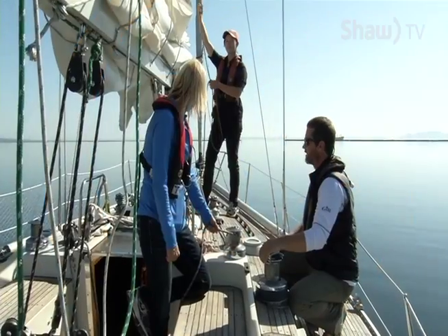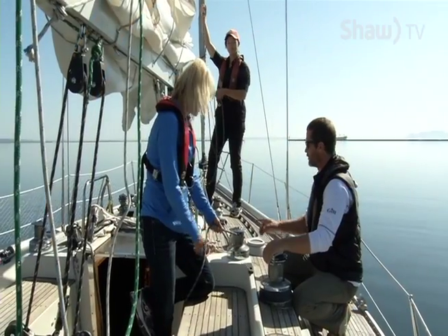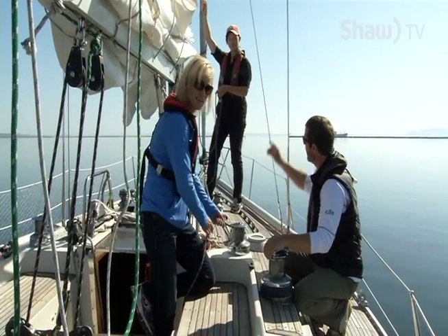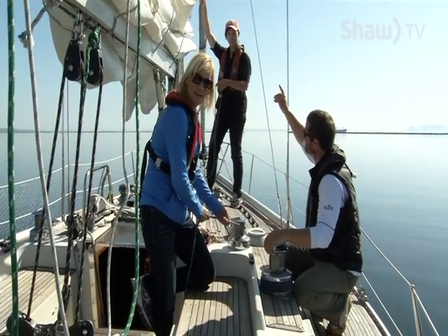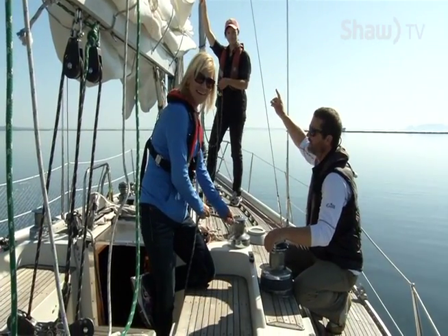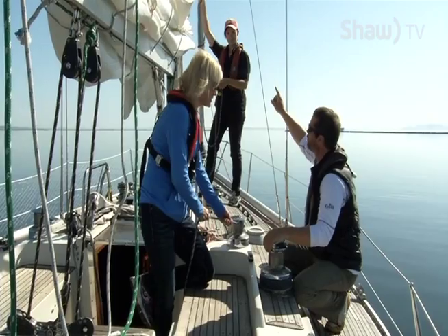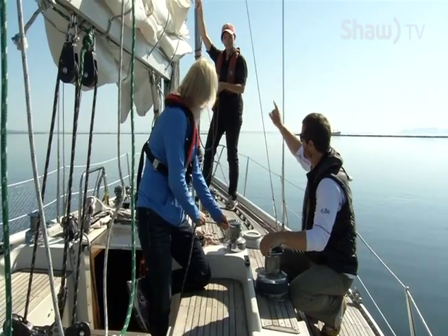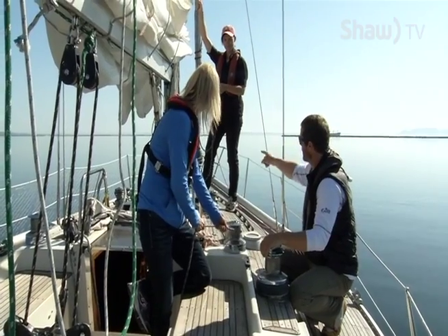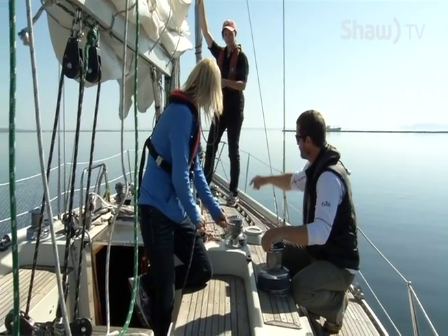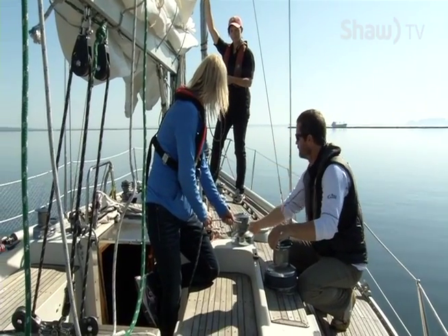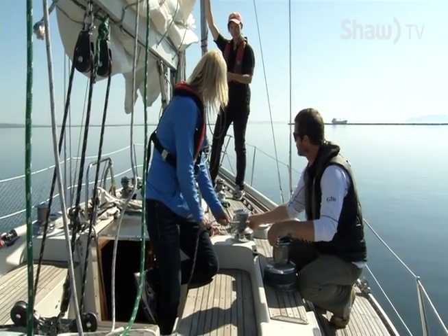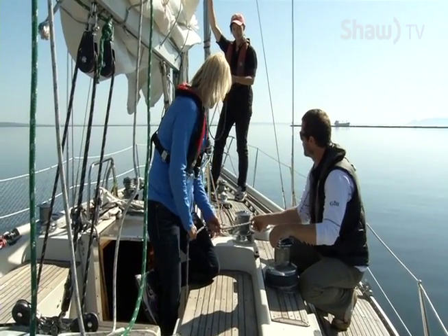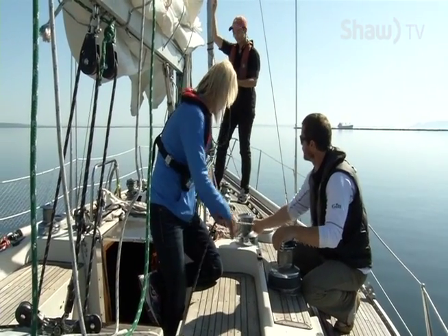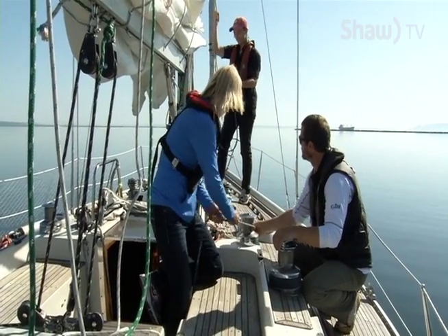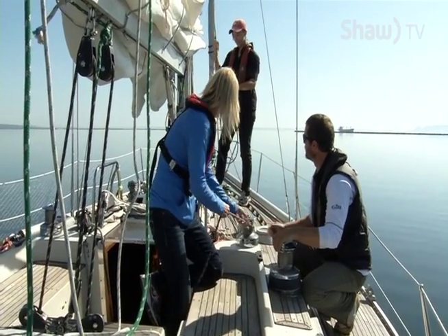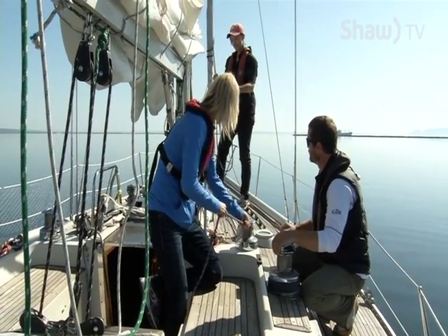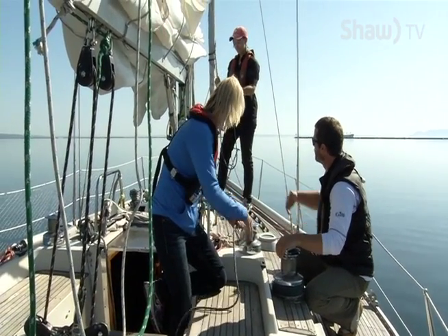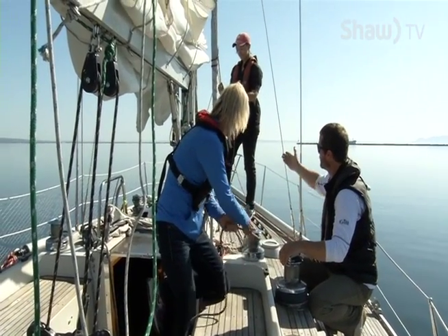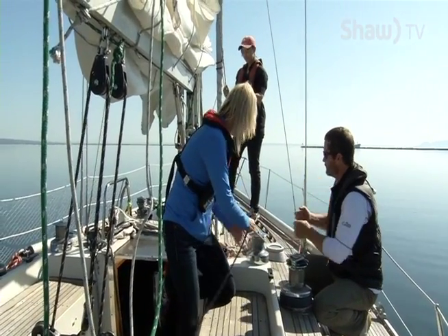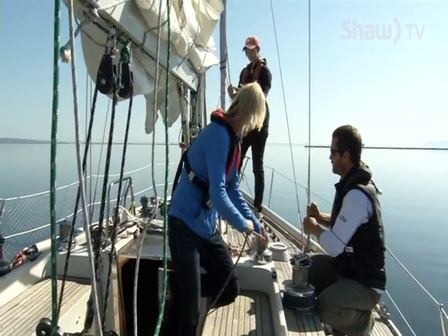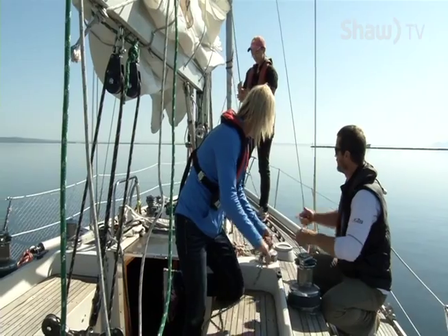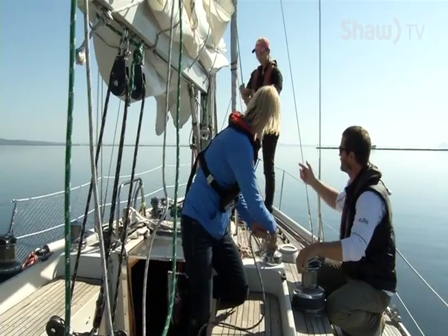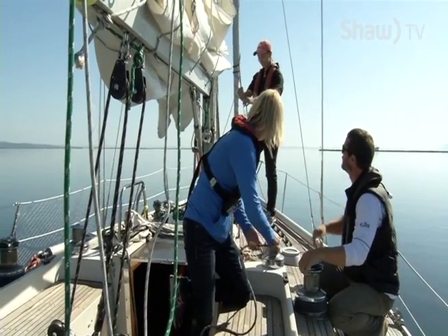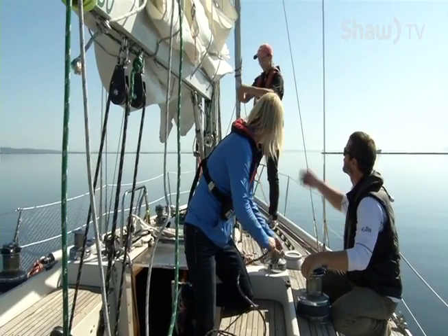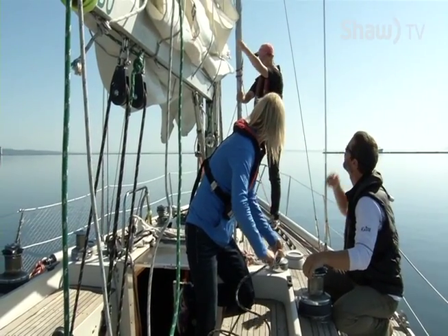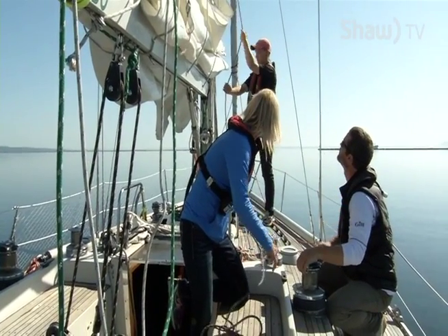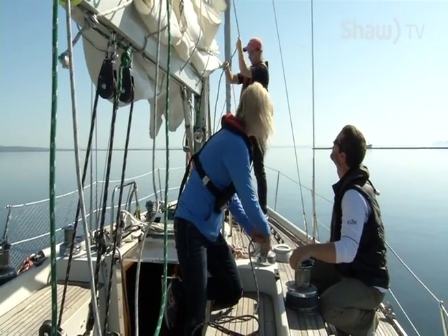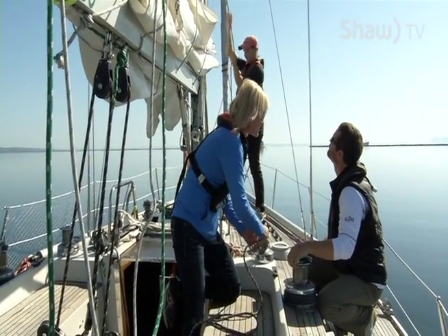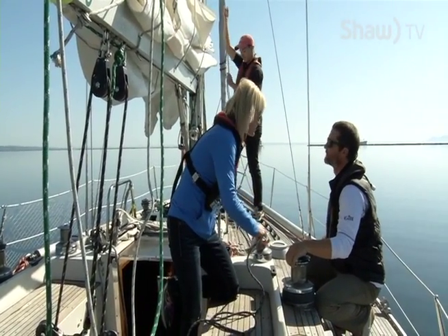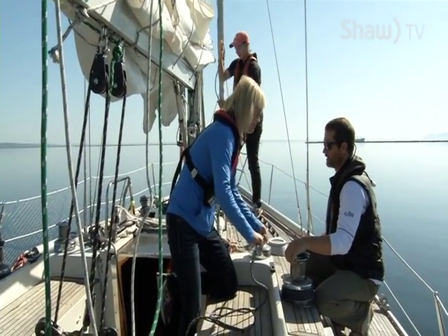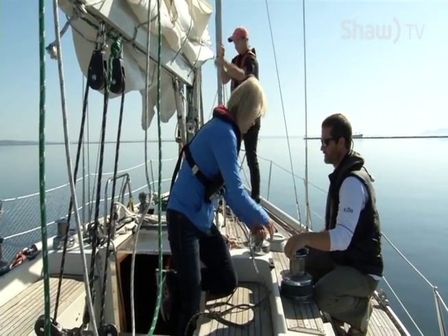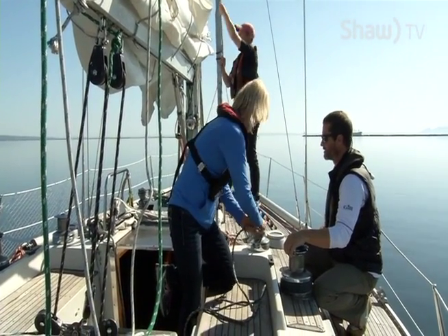As E pulls that line up, you are just going to catch up with it, so that she doesn't have to hold the pressure of the sail. Then she begins to hoist, and this is how the sail goes up.